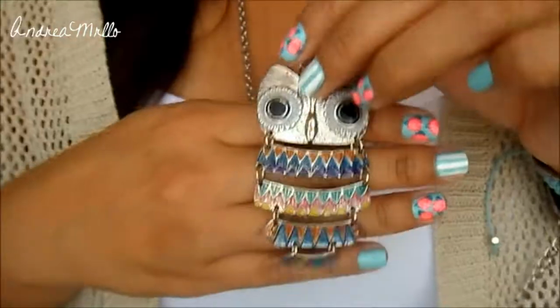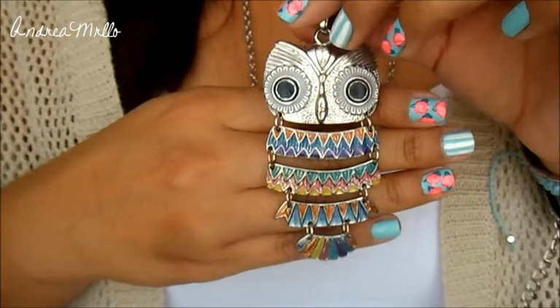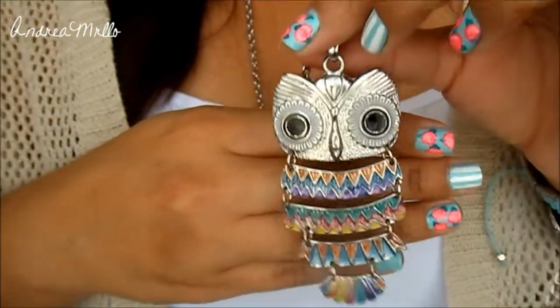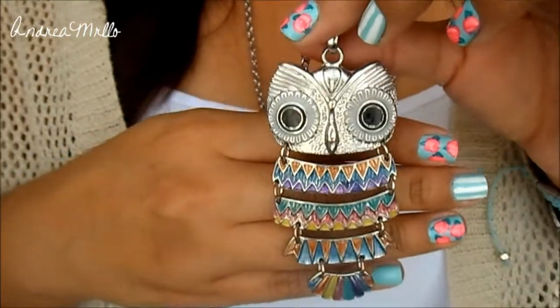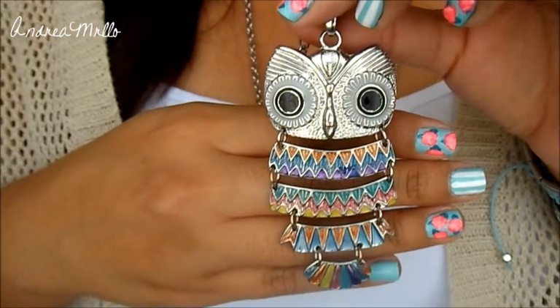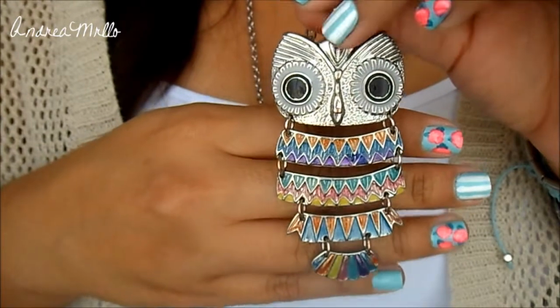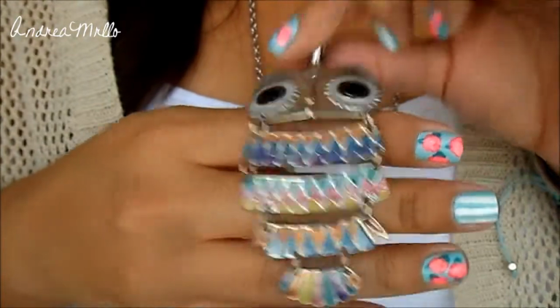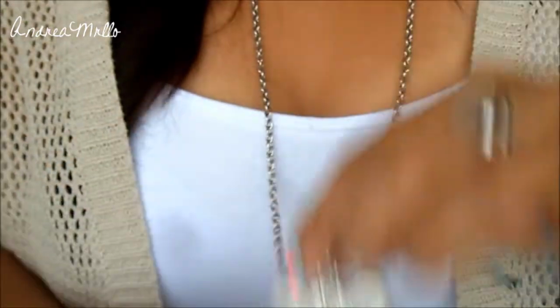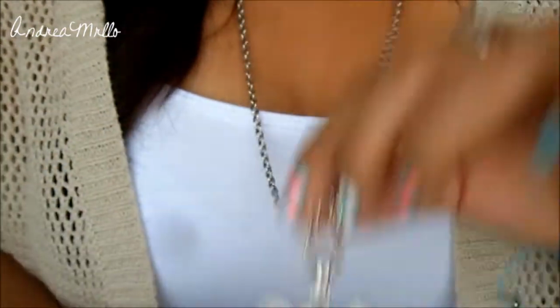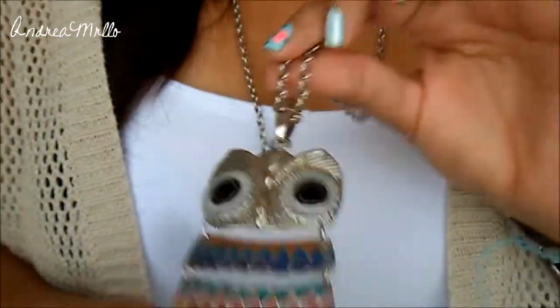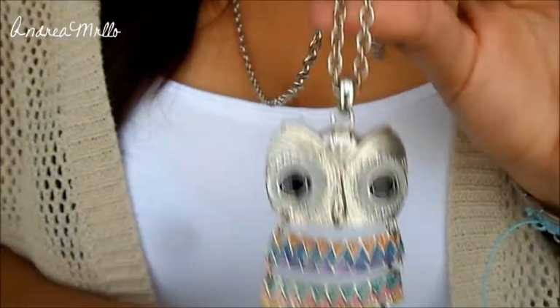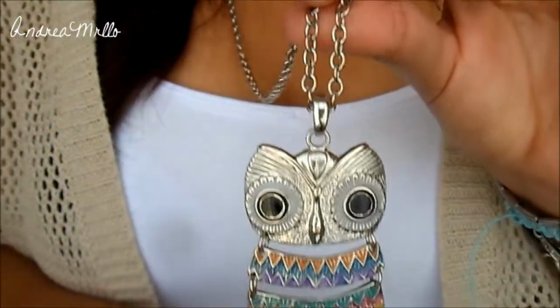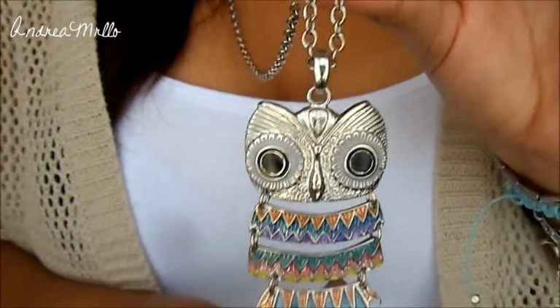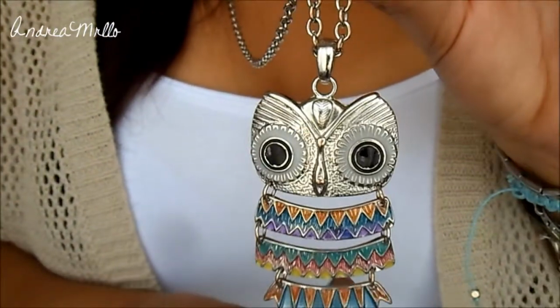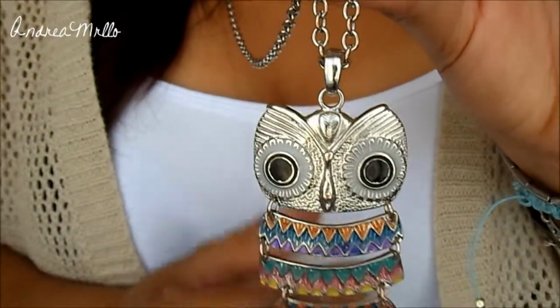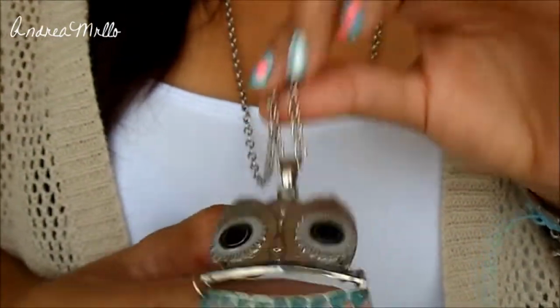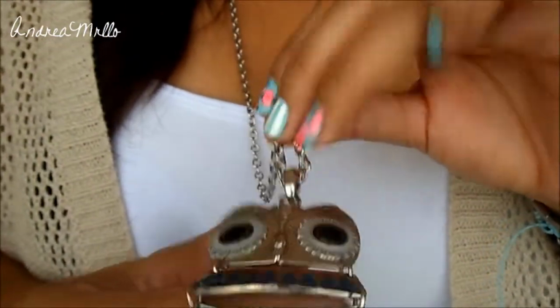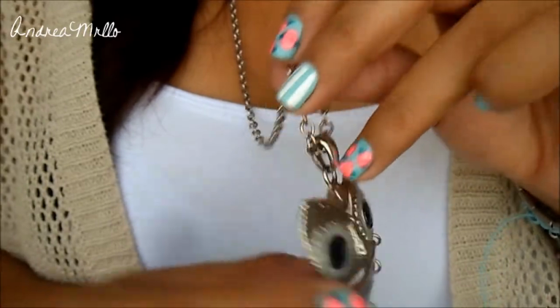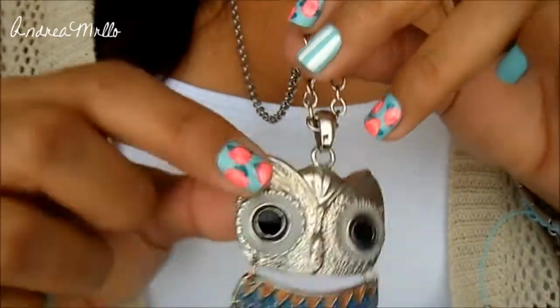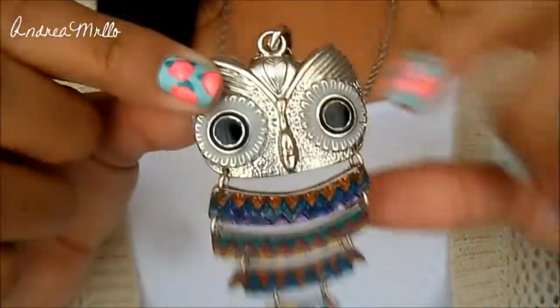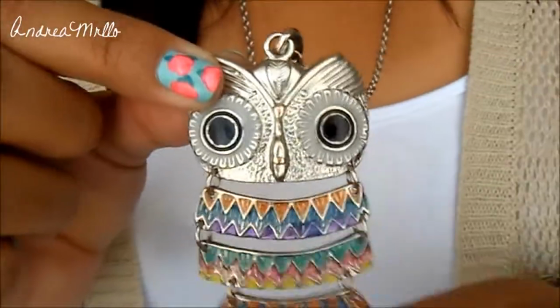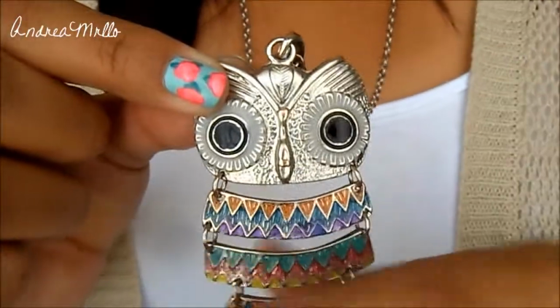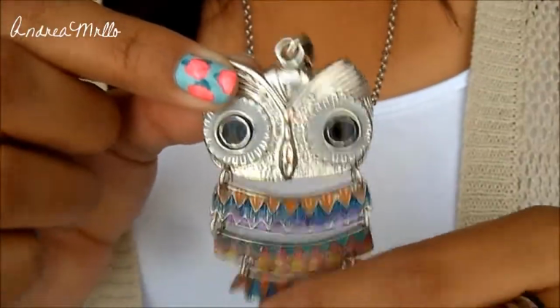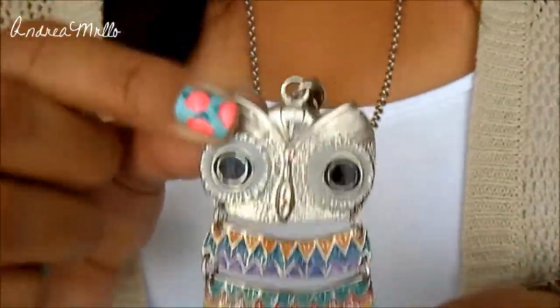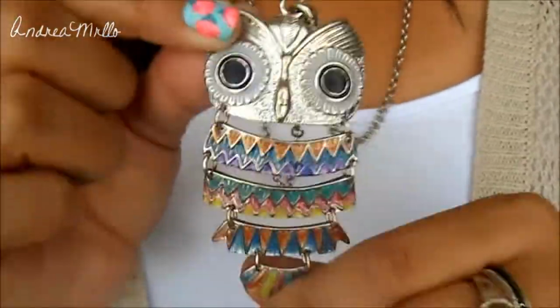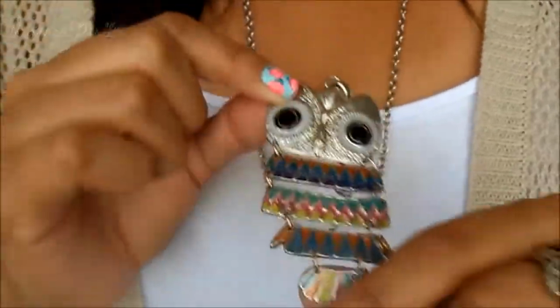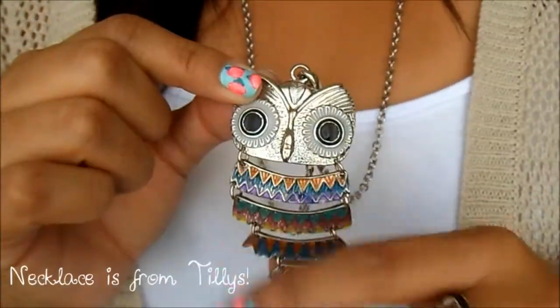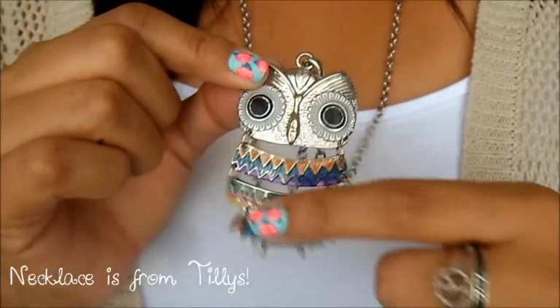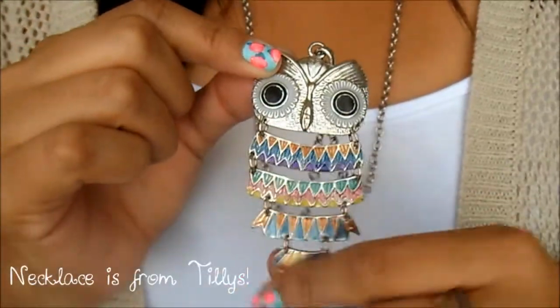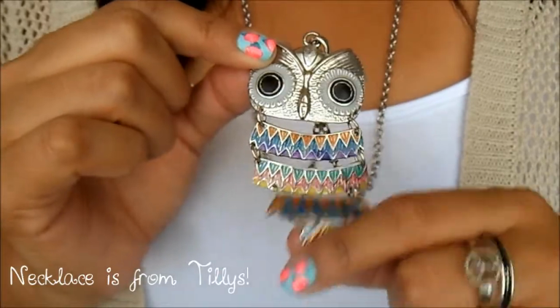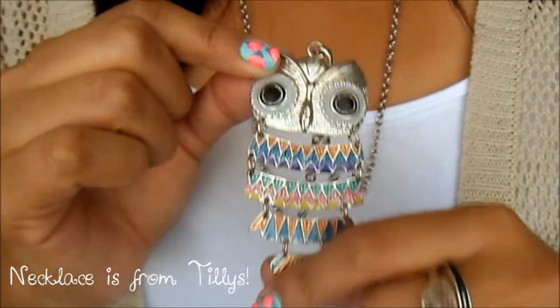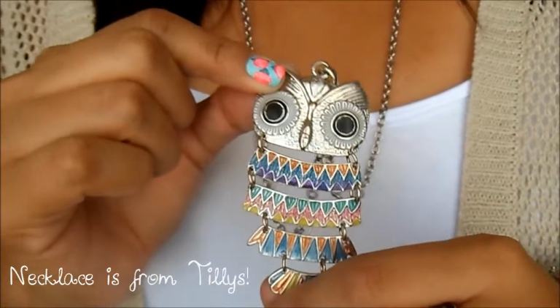For my necklace, I'm wearing my long owl necklace. I believe I got this from Target, but I could be wrong — I got it a couple of years ago.